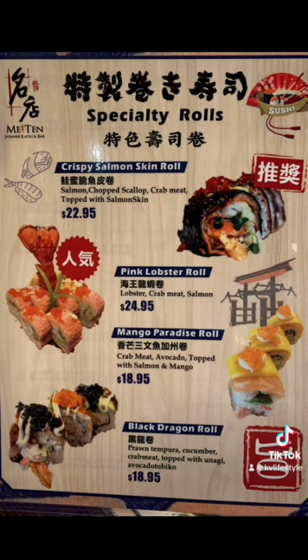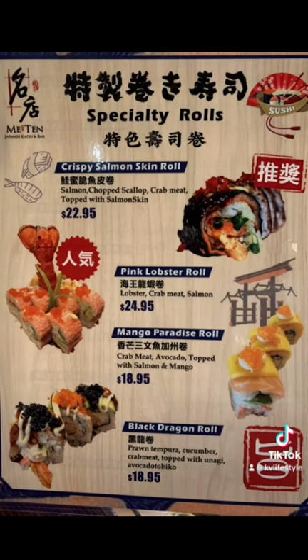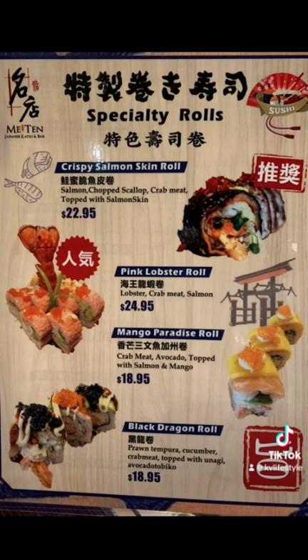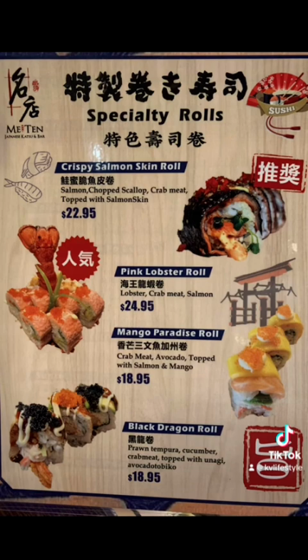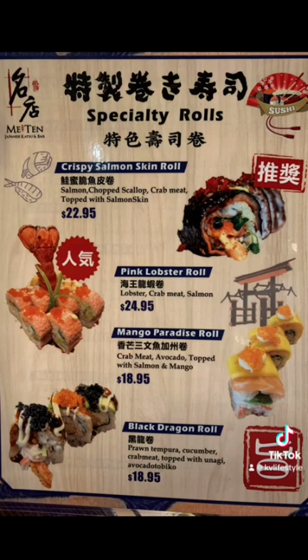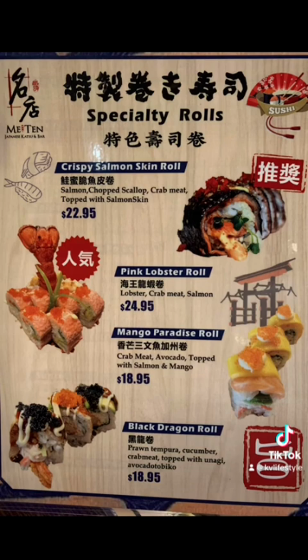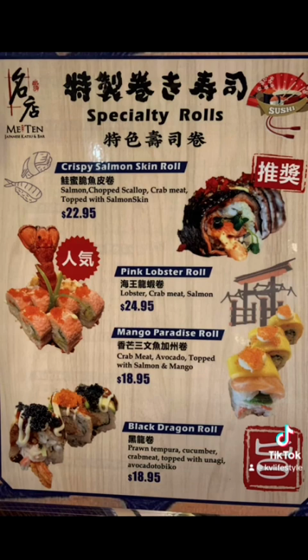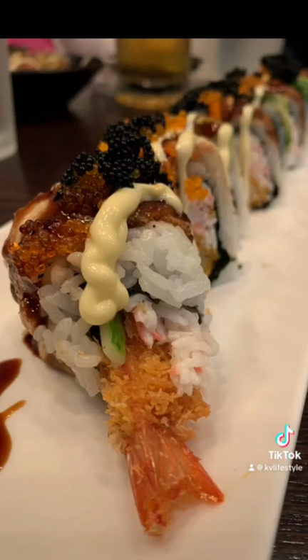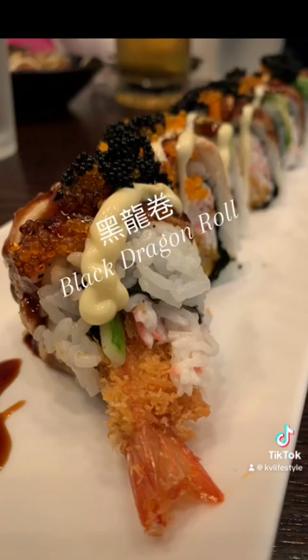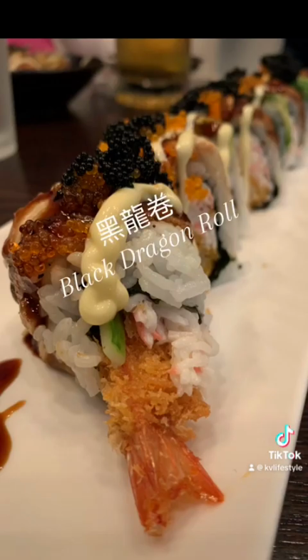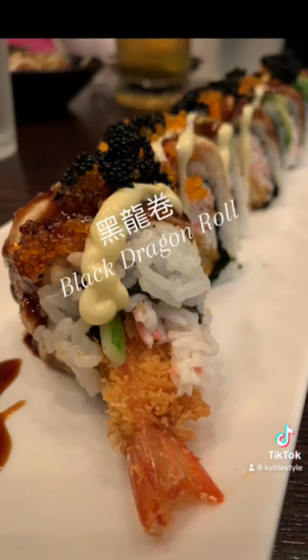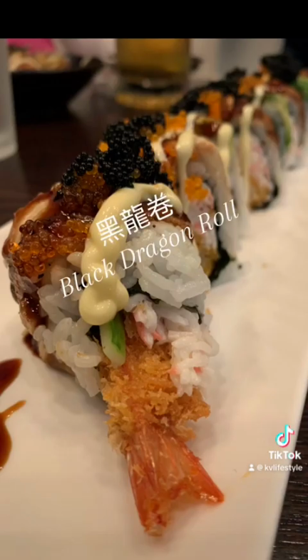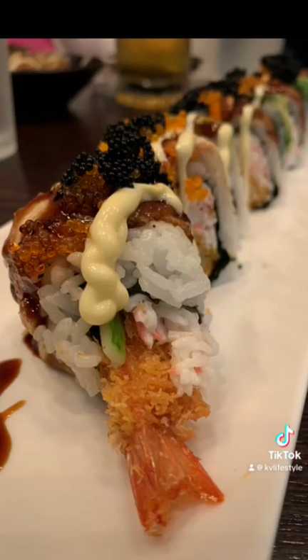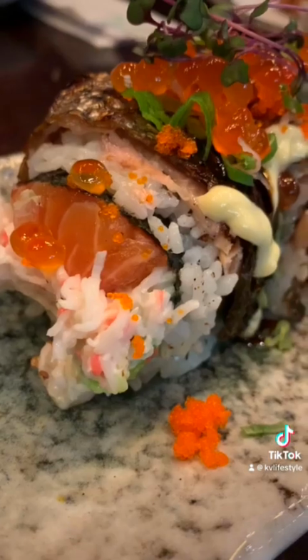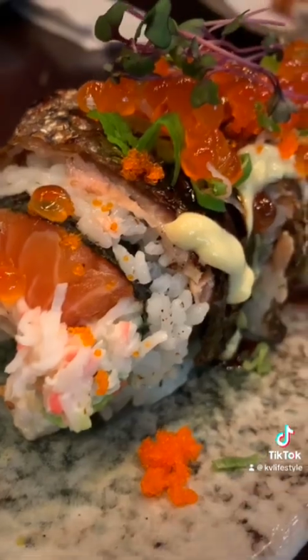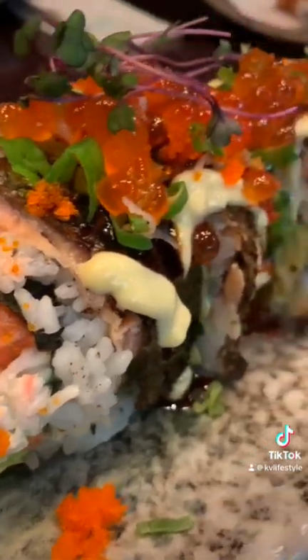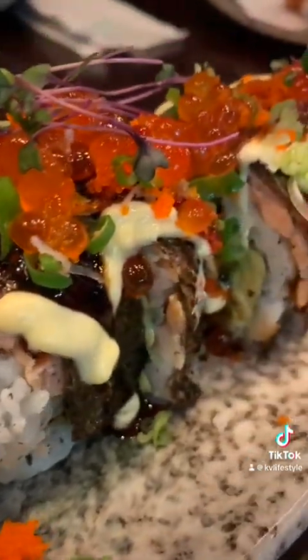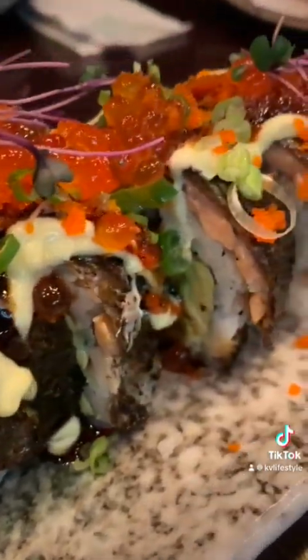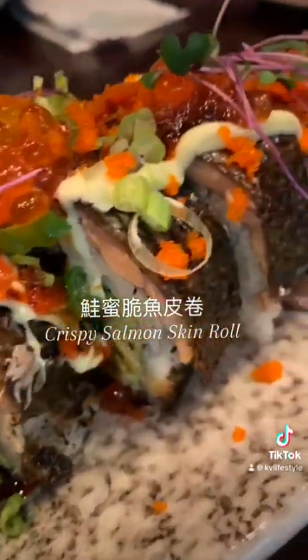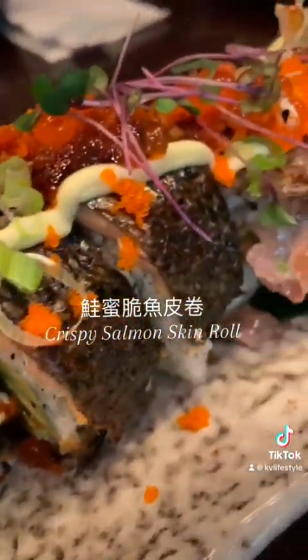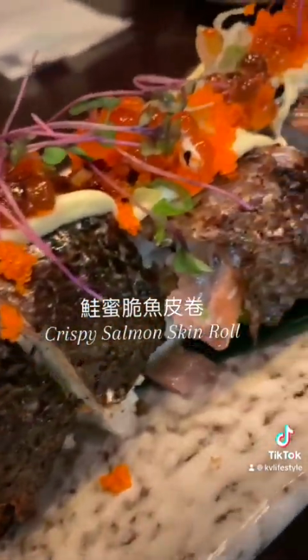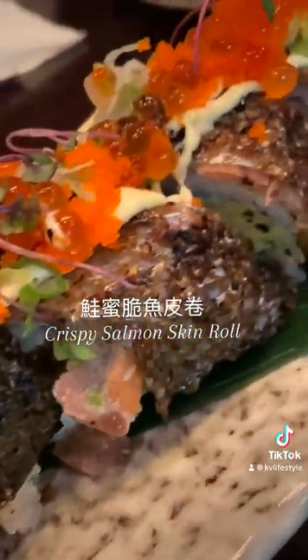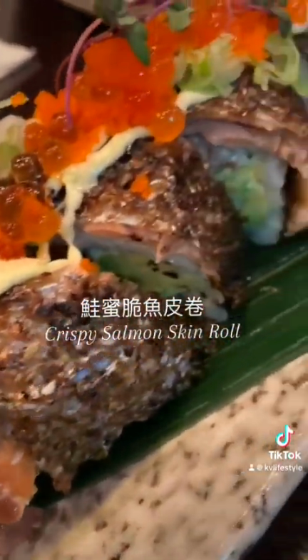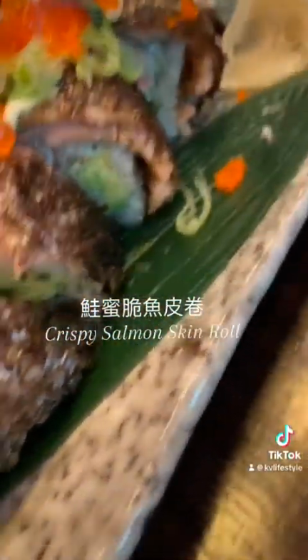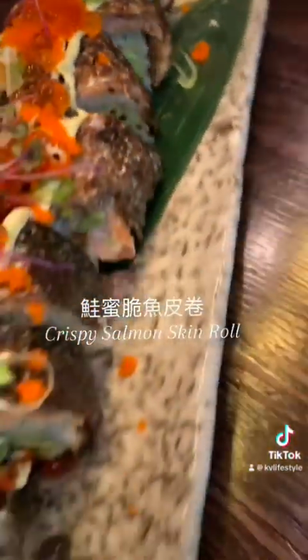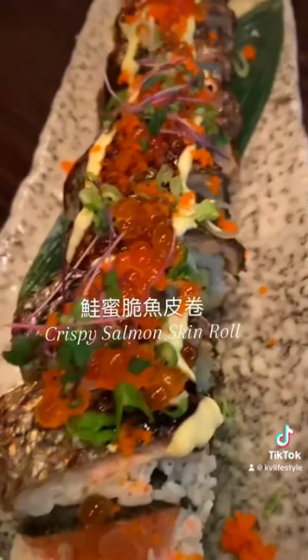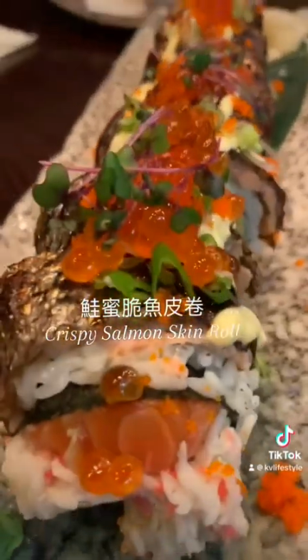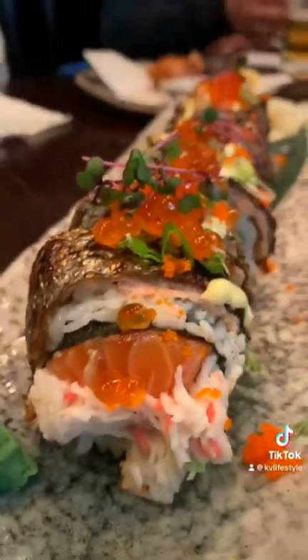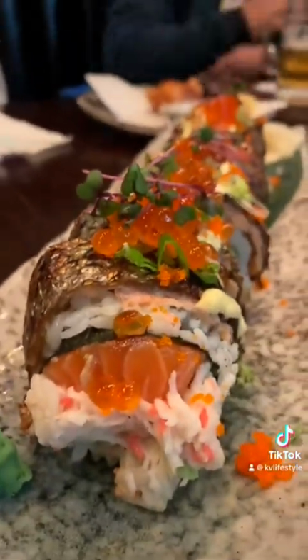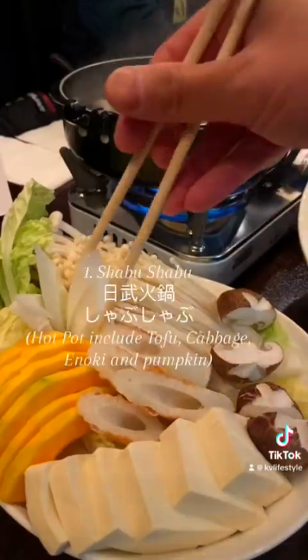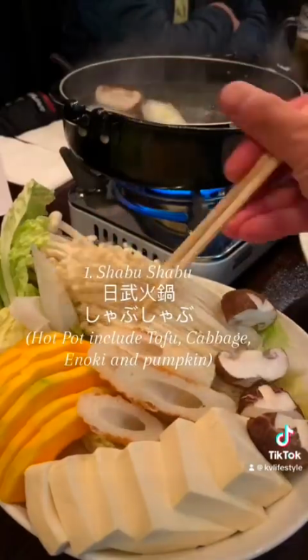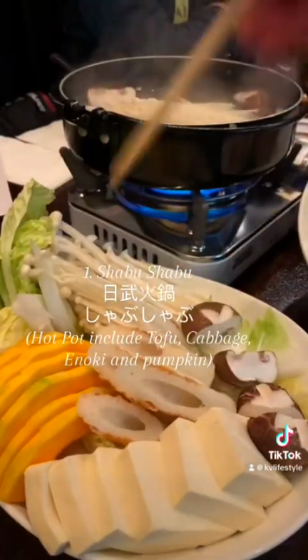I know many of you like your rolls, so you definitely gotta try their black dragon roll. And of course their crispy salmon skin roll — it is so tasty and so big. Now let's get back to king crab five ways.